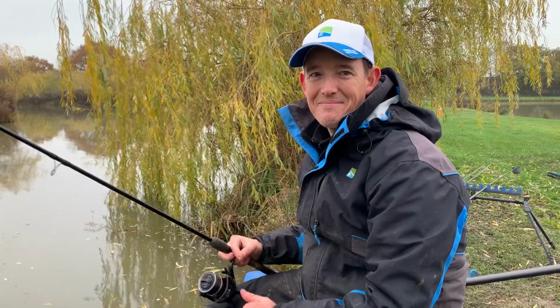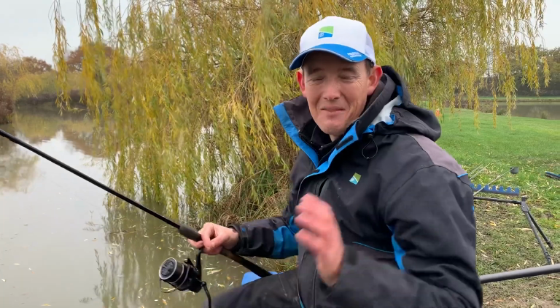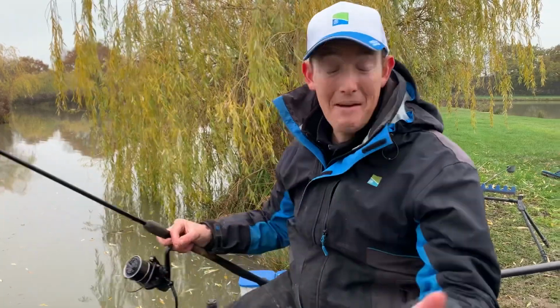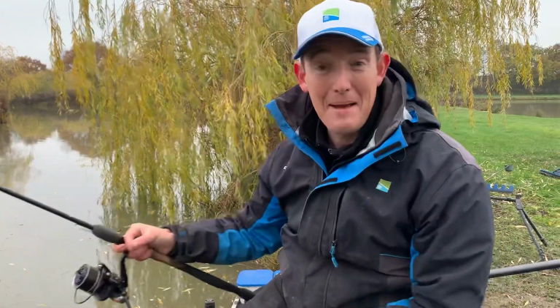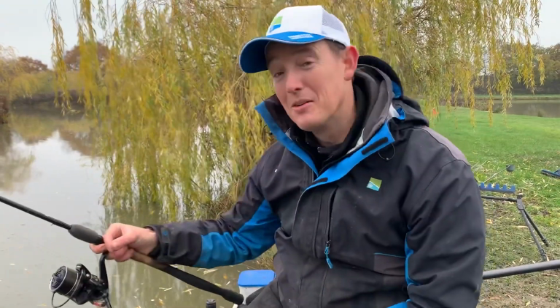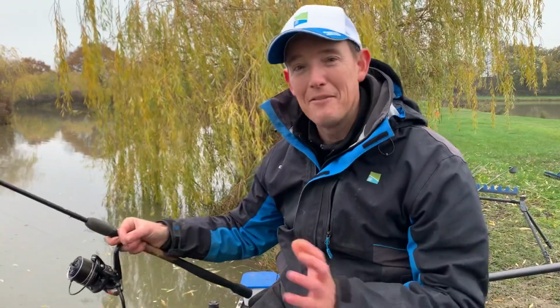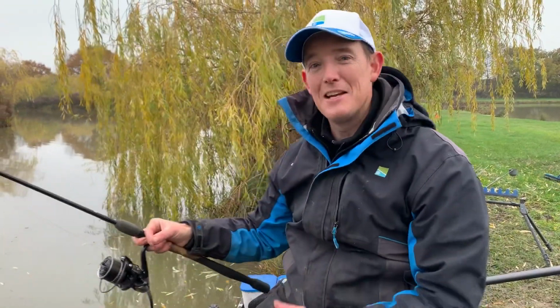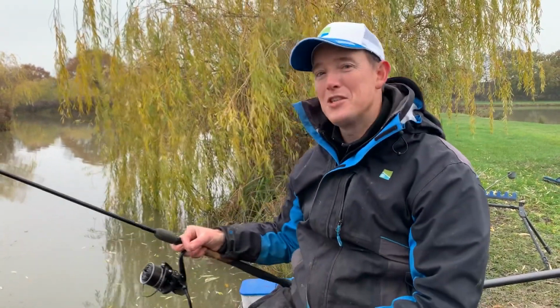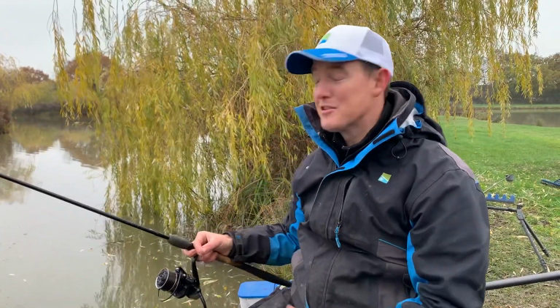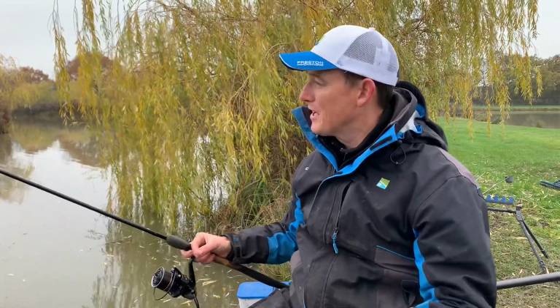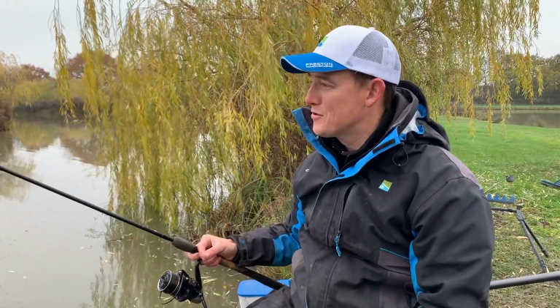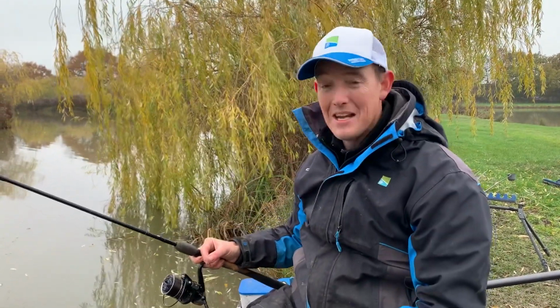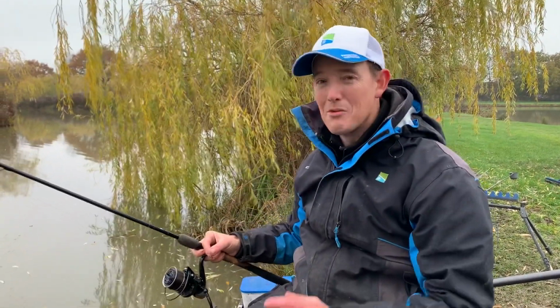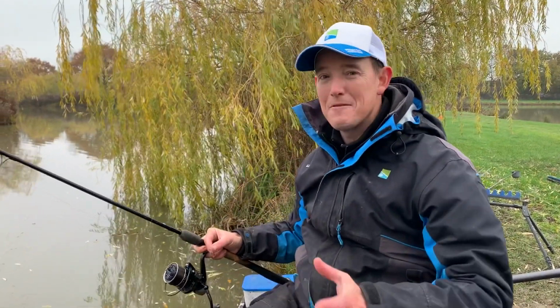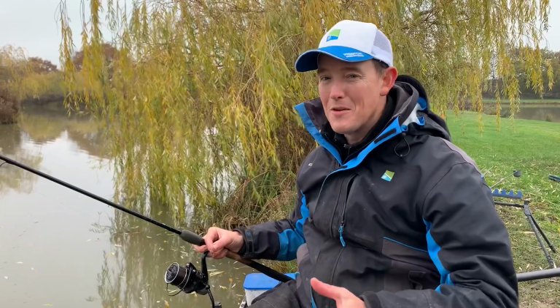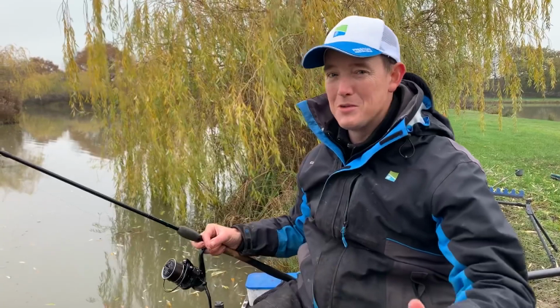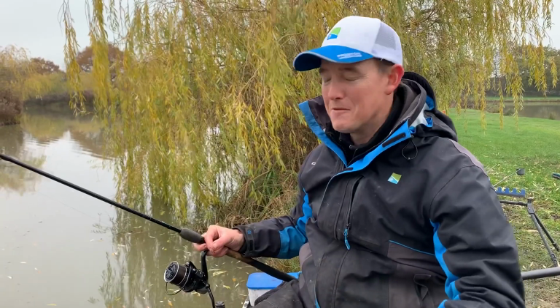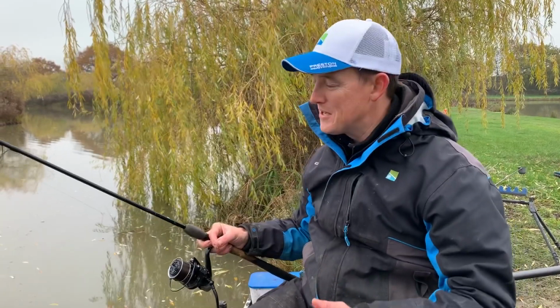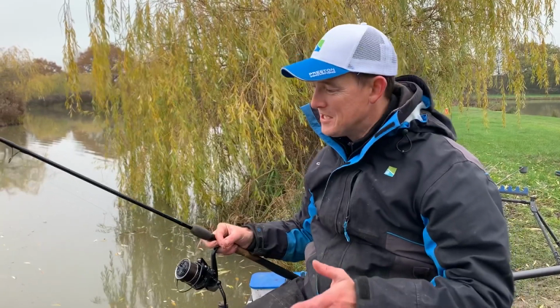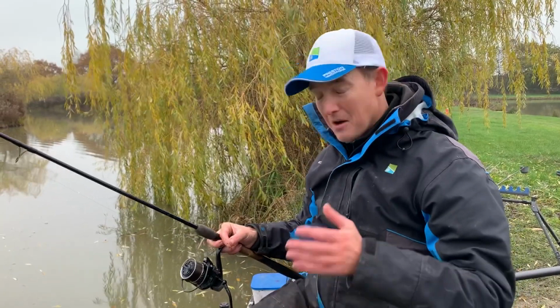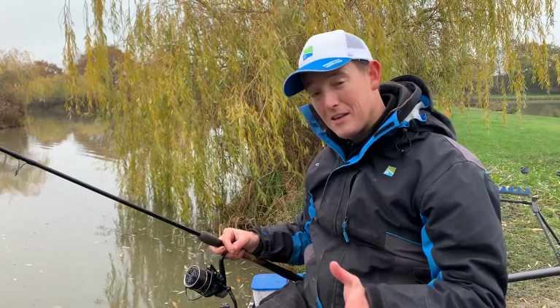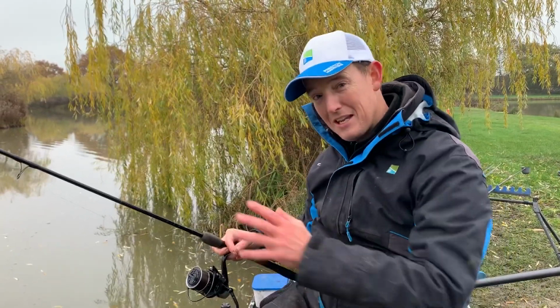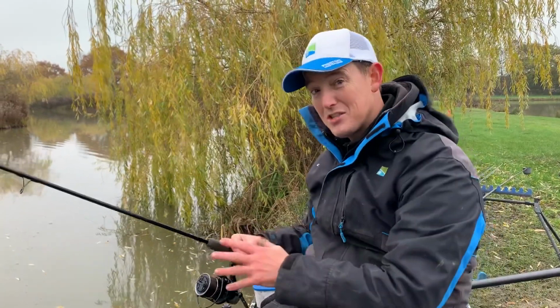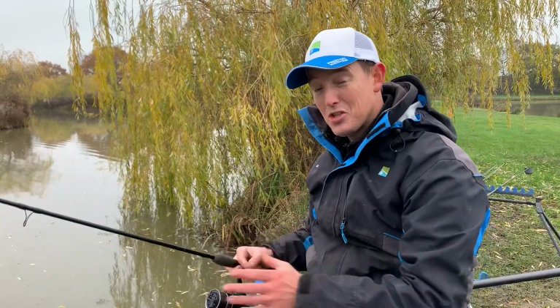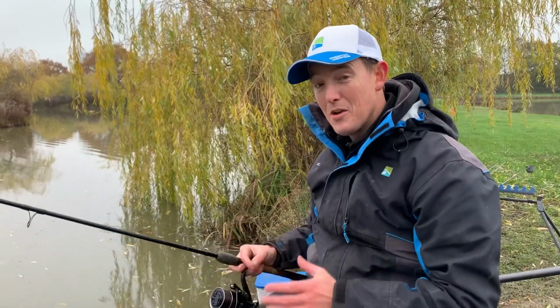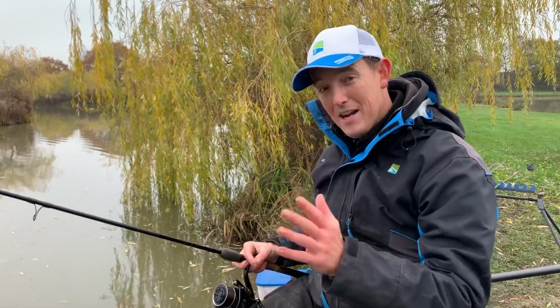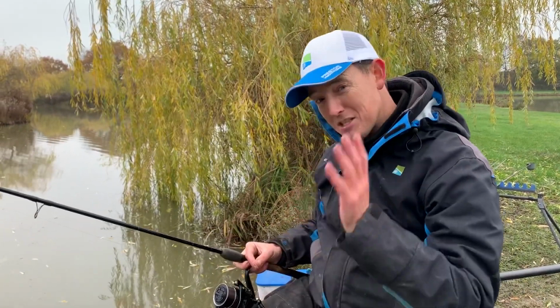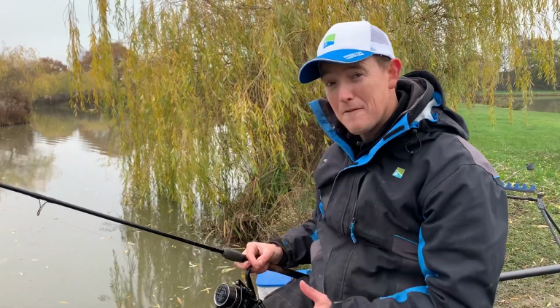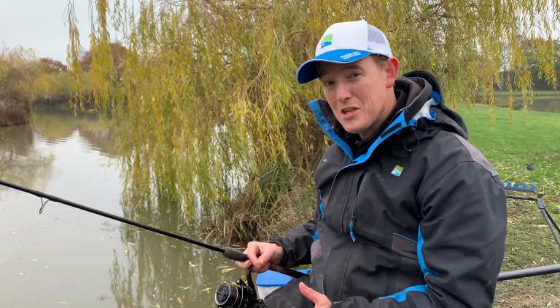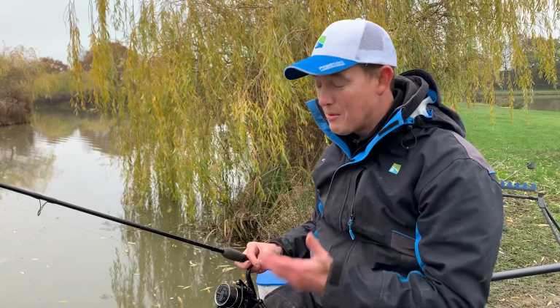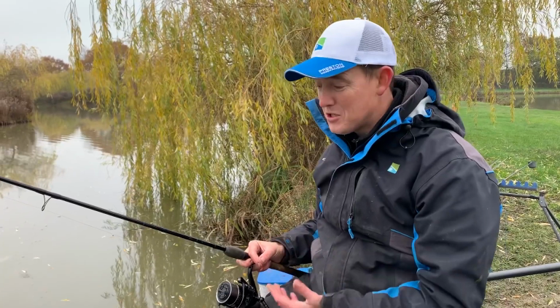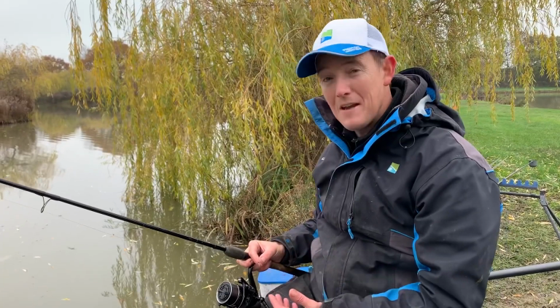I'm having an absolutely lovely day's fishing here at Cycars Fishery today — a brilliant fishery with loads of silverfish. I thought I'd take a chance just to show you a winter silverfish setup when you're fishing a feeder.